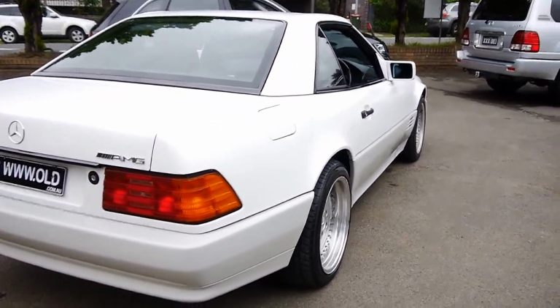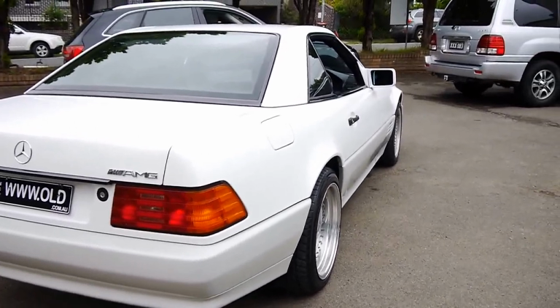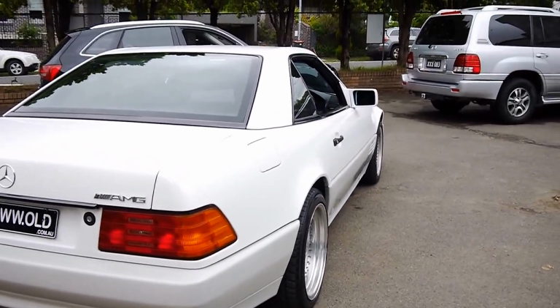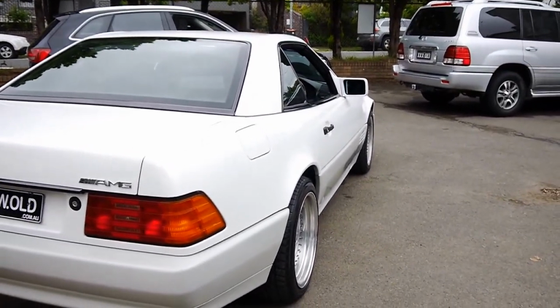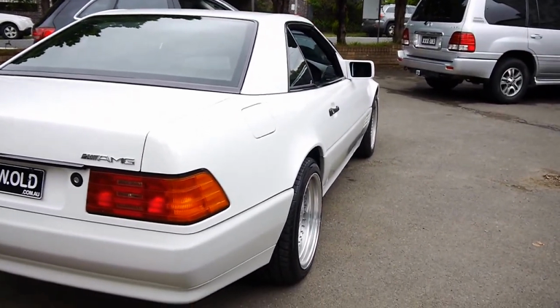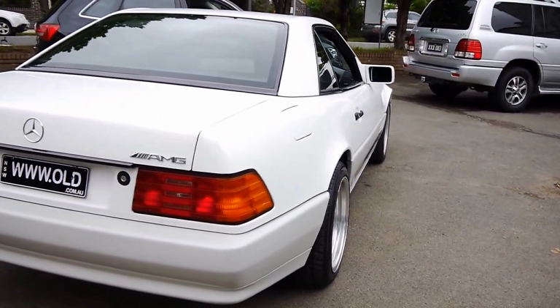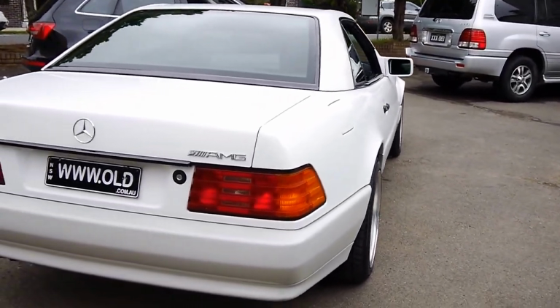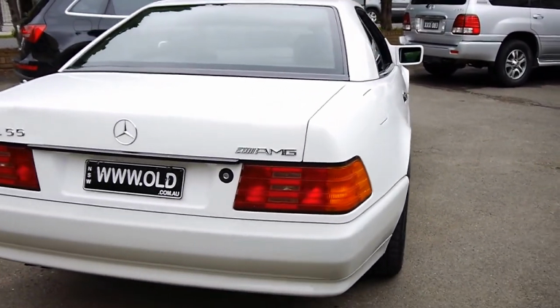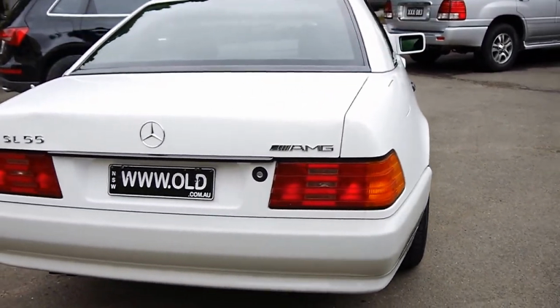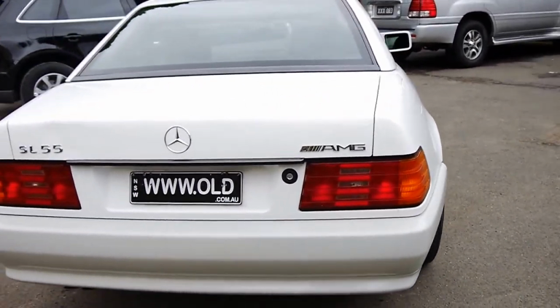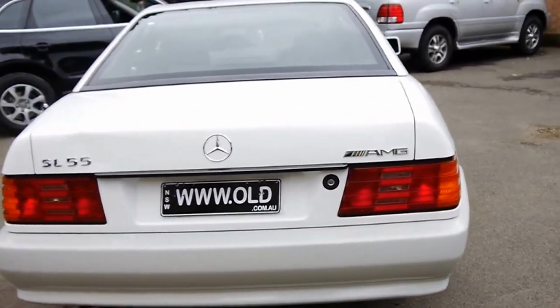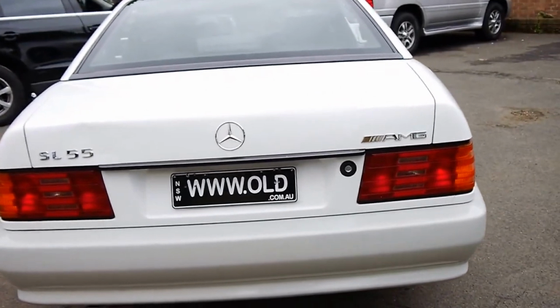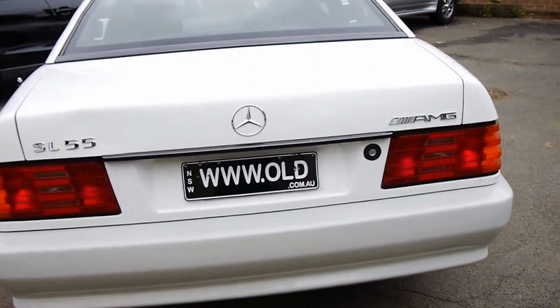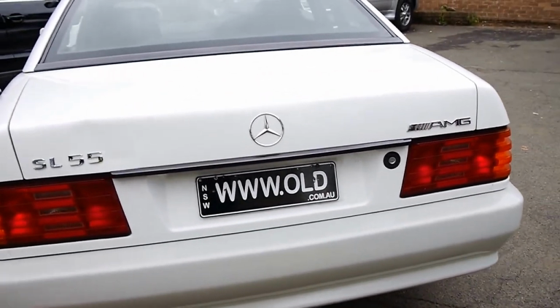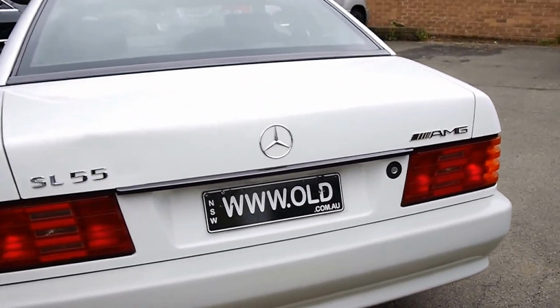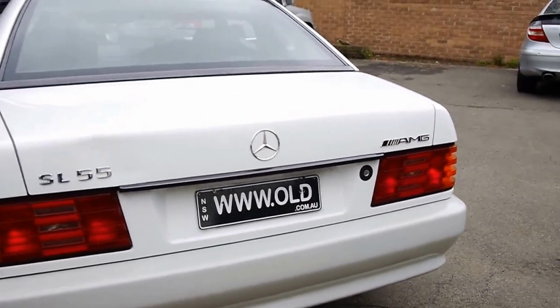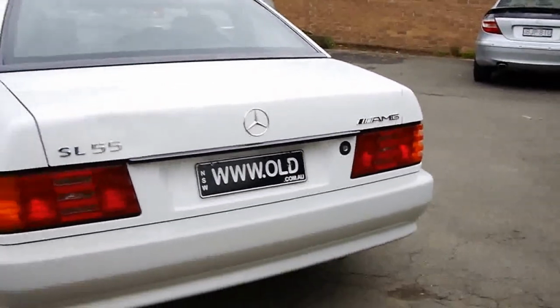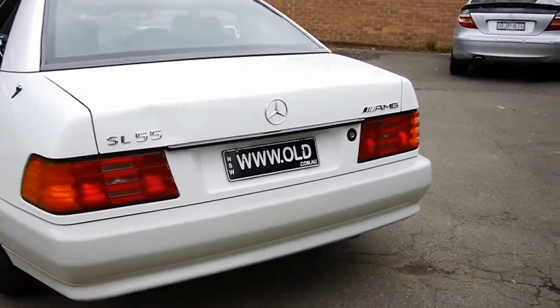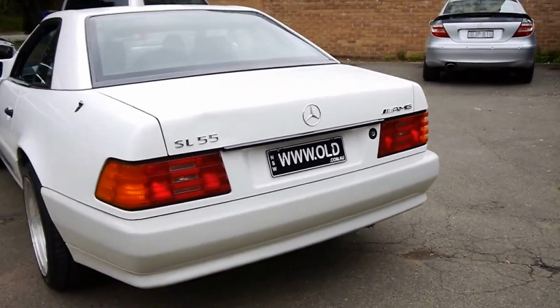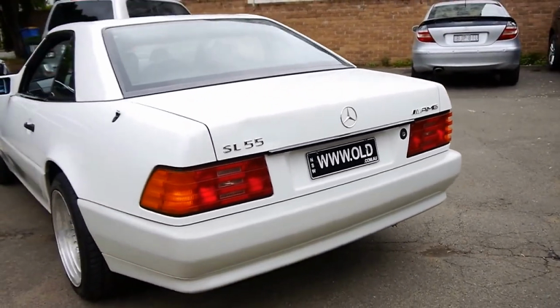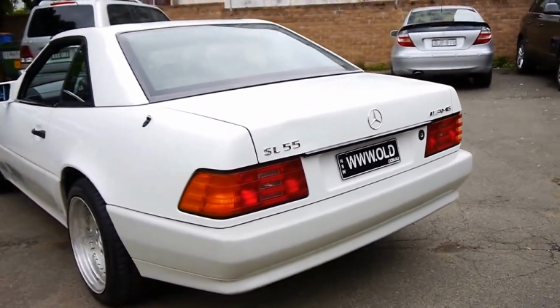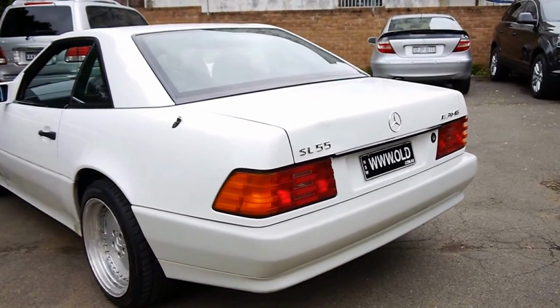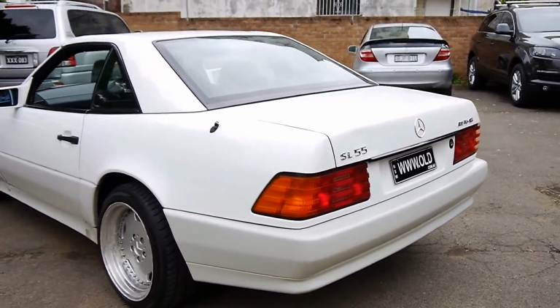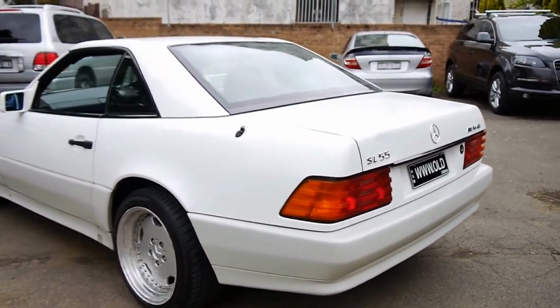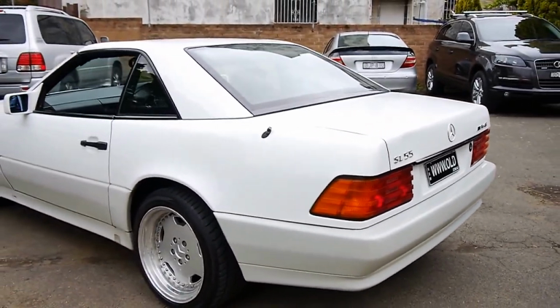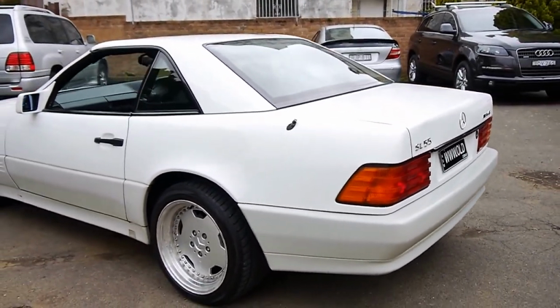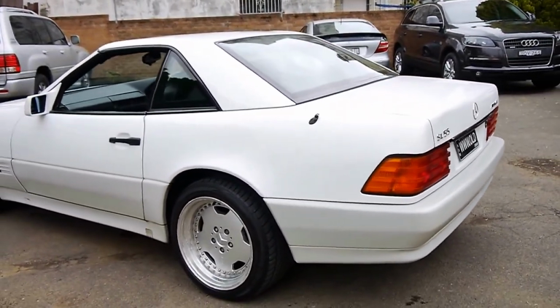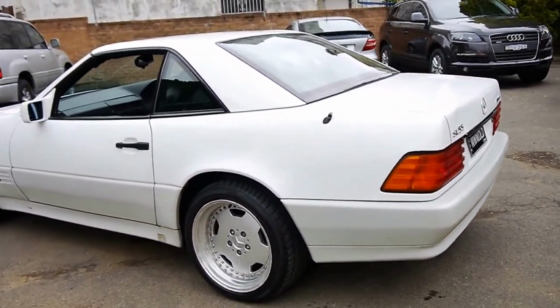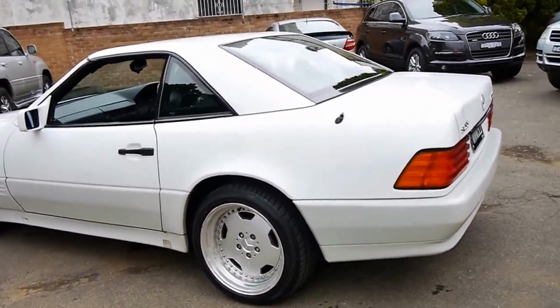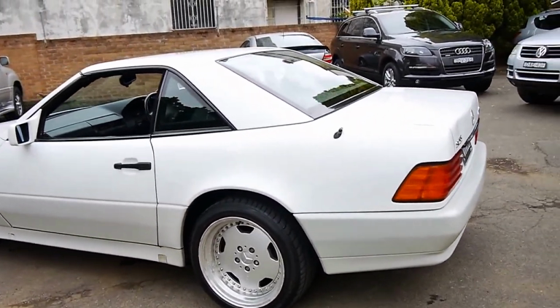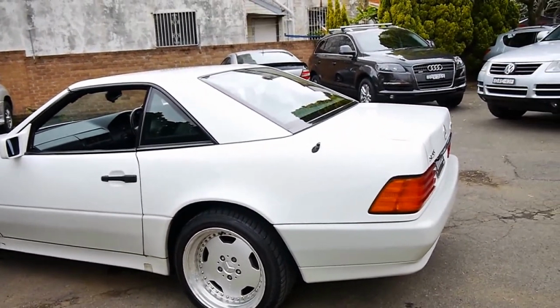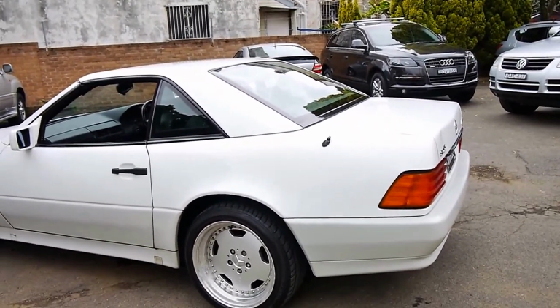All the lights are in very good condition, the body is in very good condition — there's just one dent I can see in the boot there which can be fixed. So I think this represents excellent value for a W129.